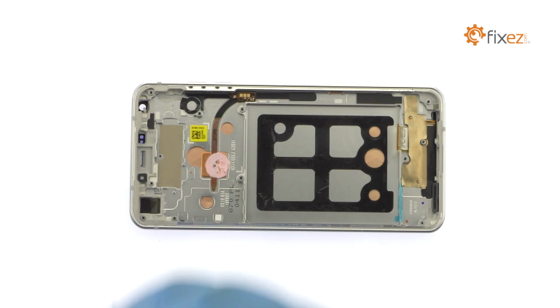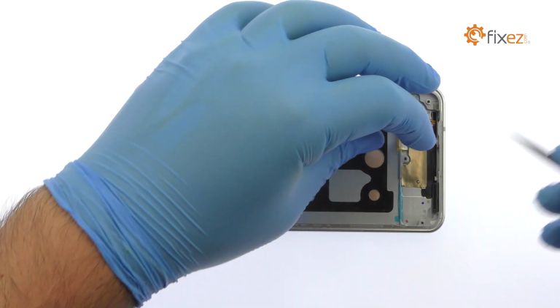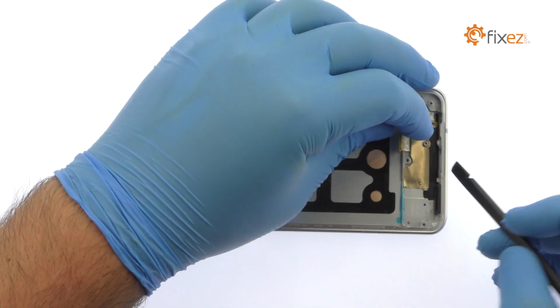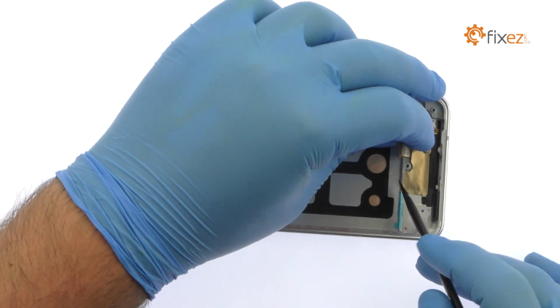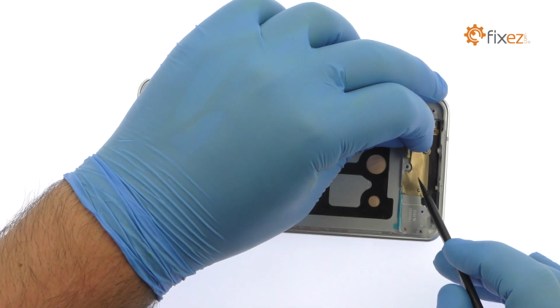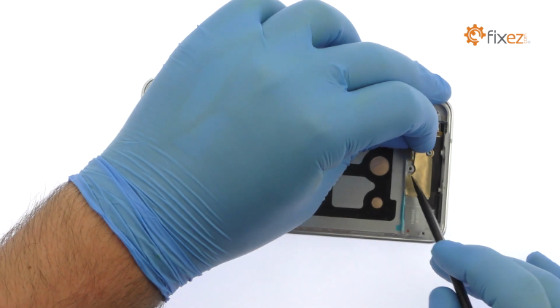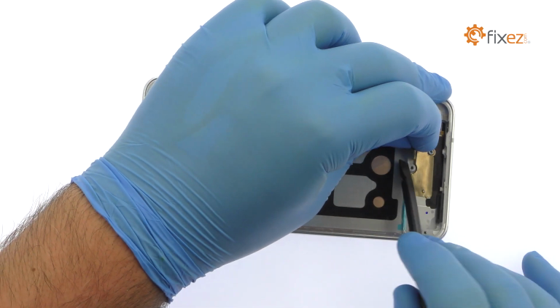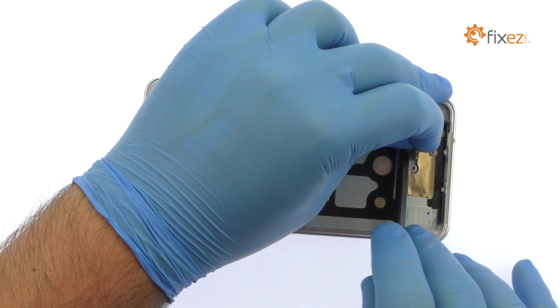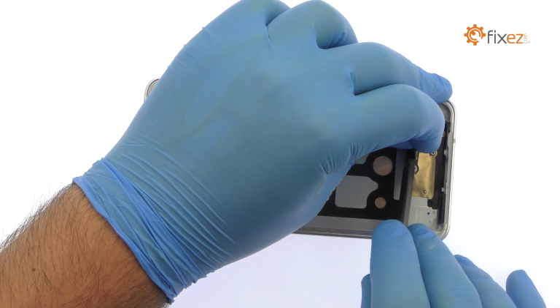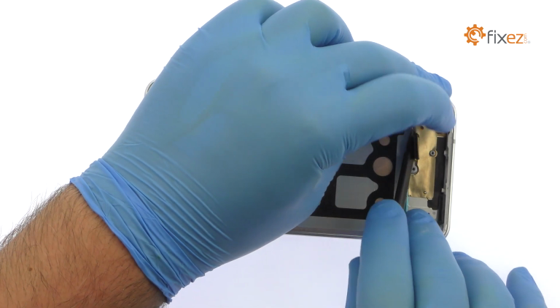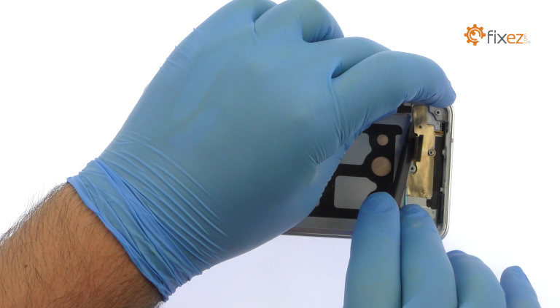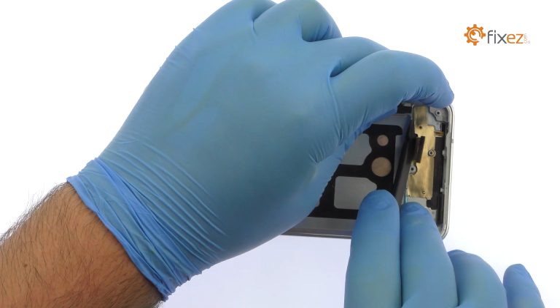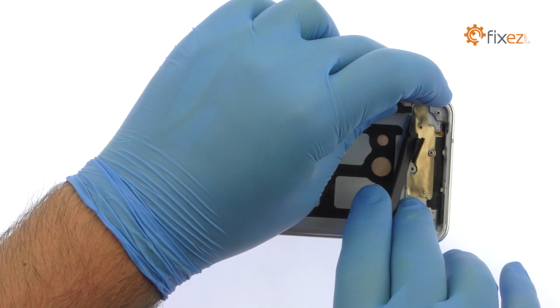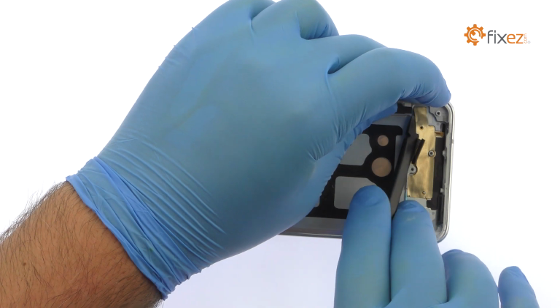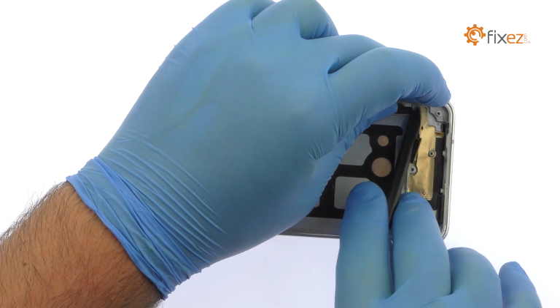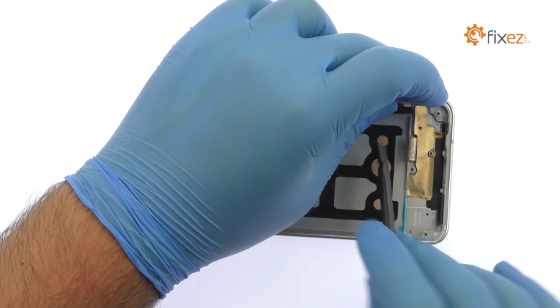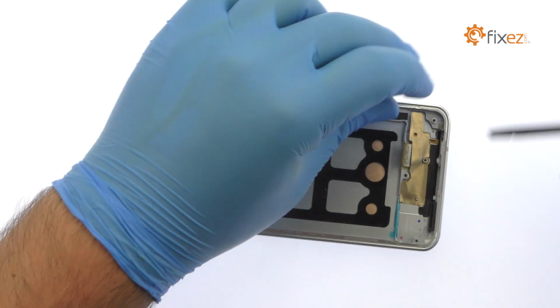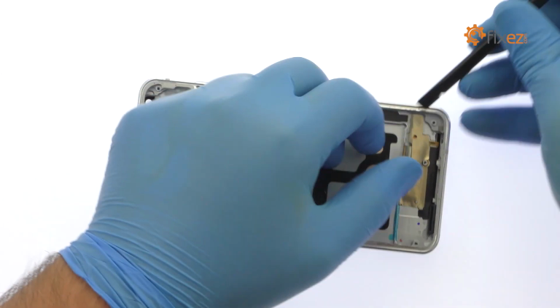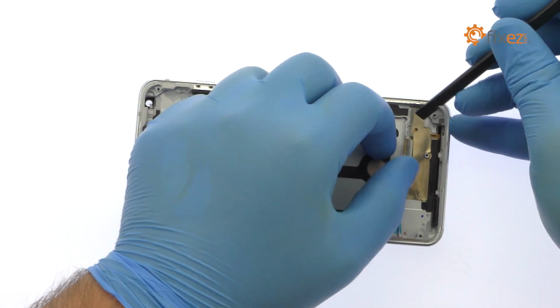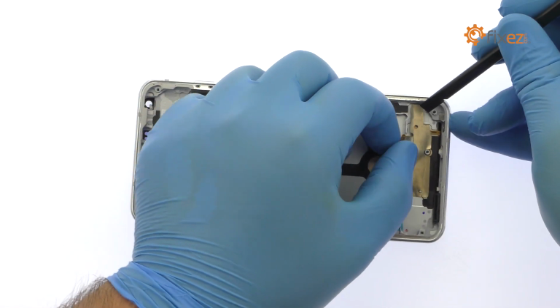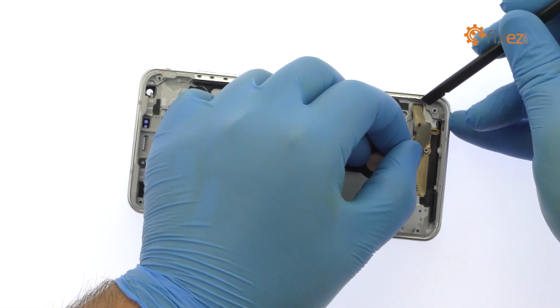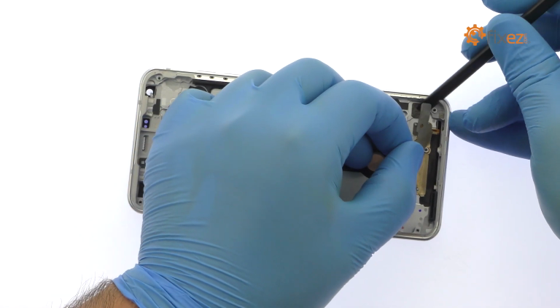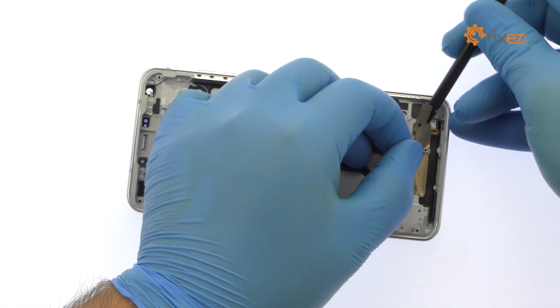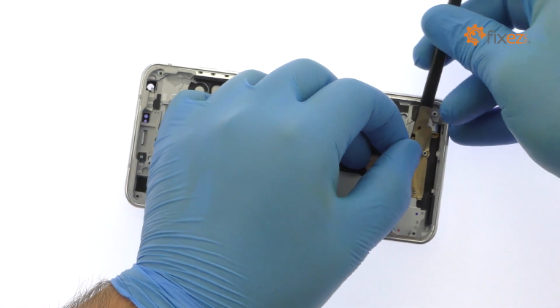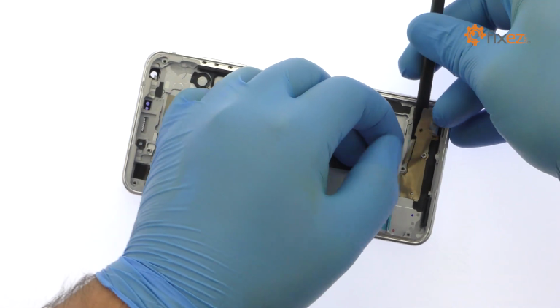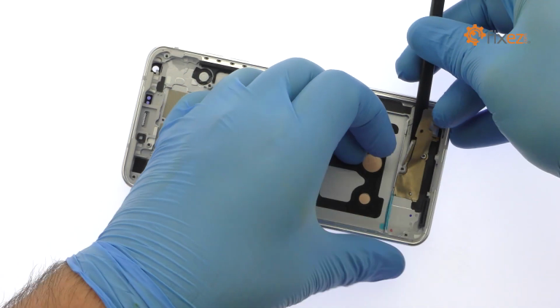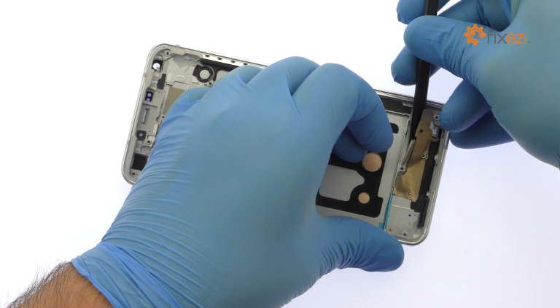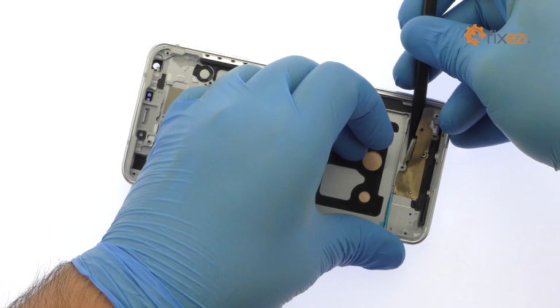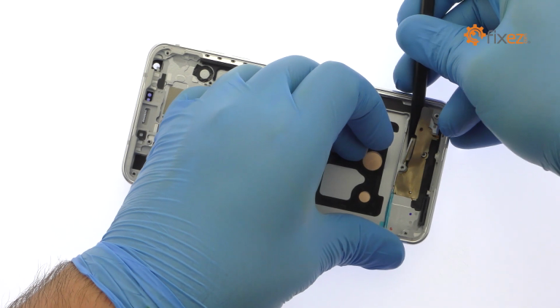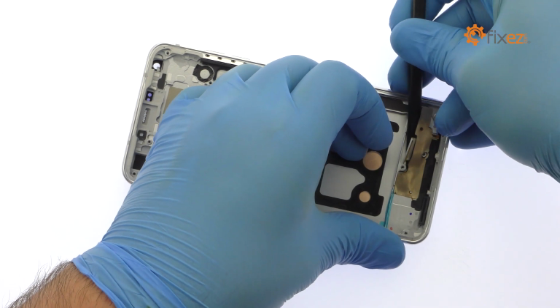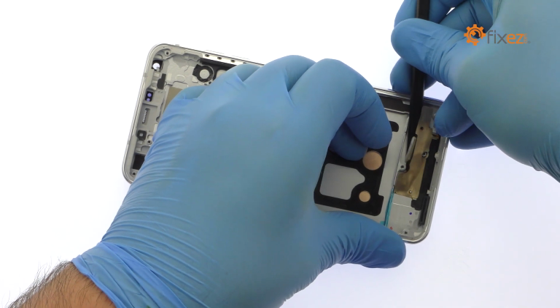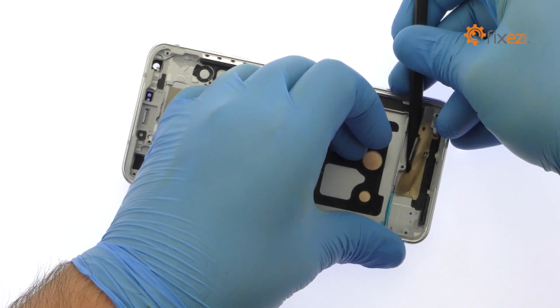Once you have sliced through the adhesive, be mindful of the display cable when decoupling the LG G6 screen from the frame.